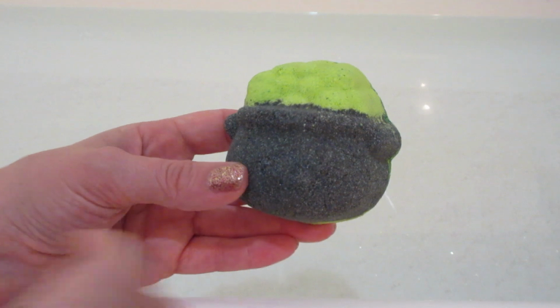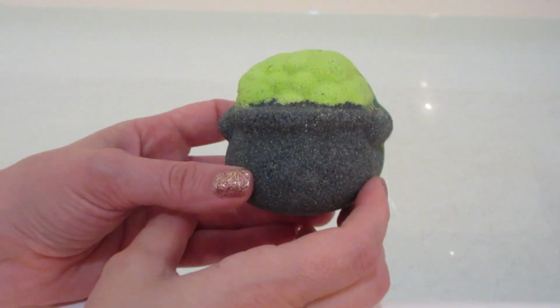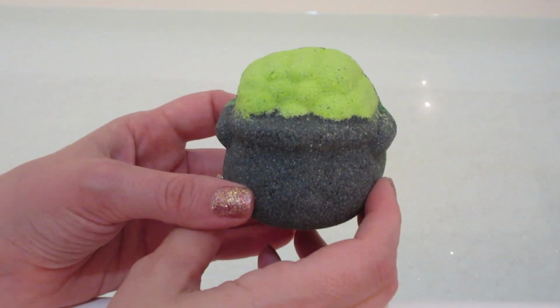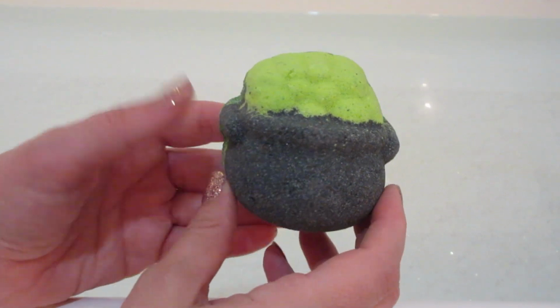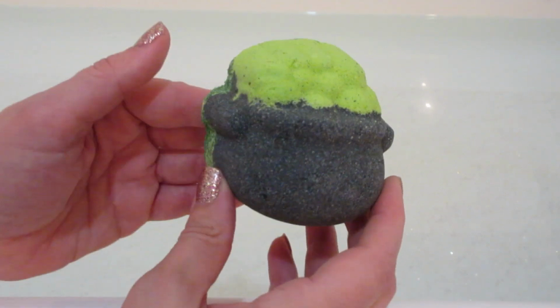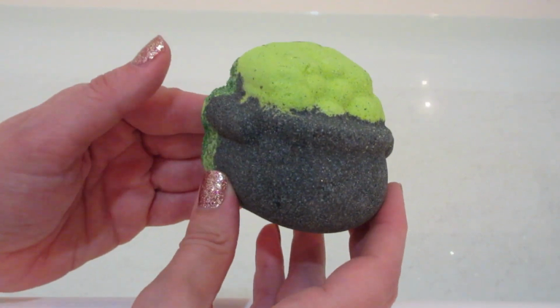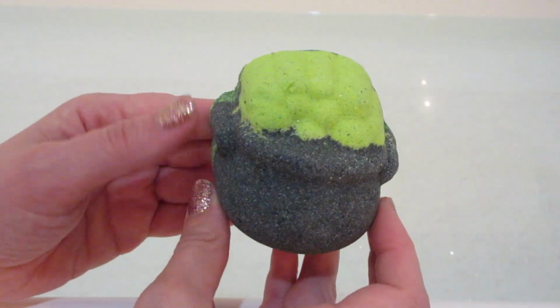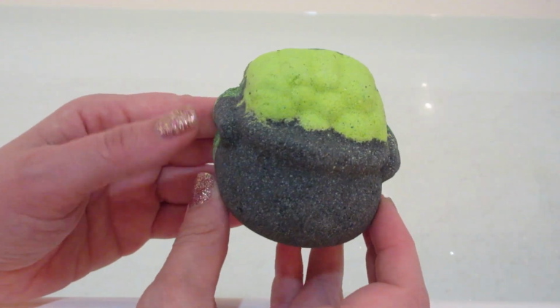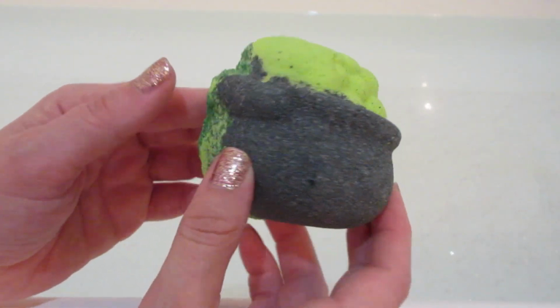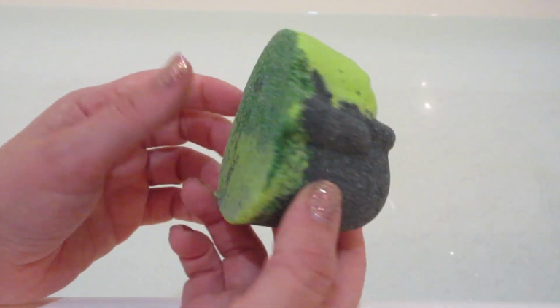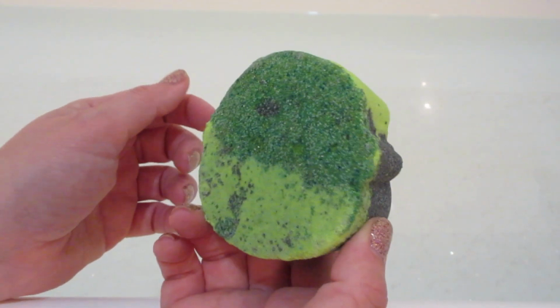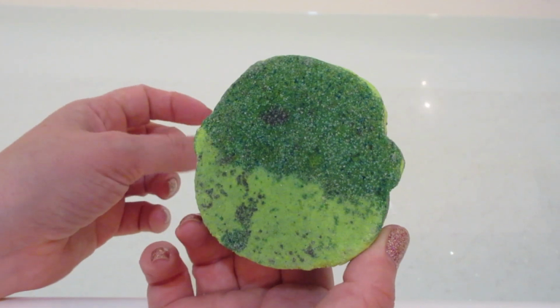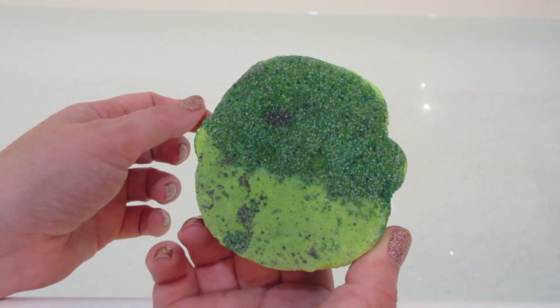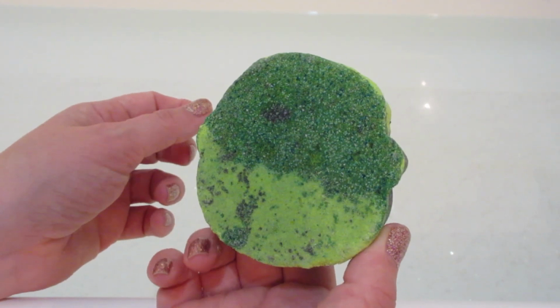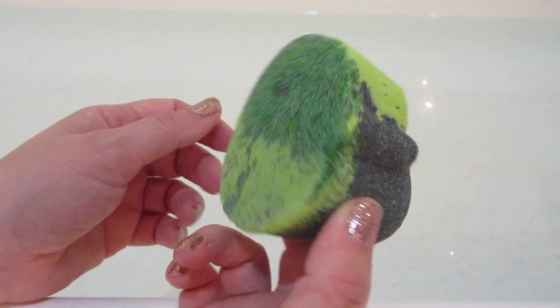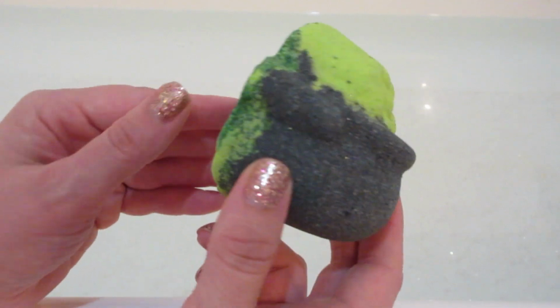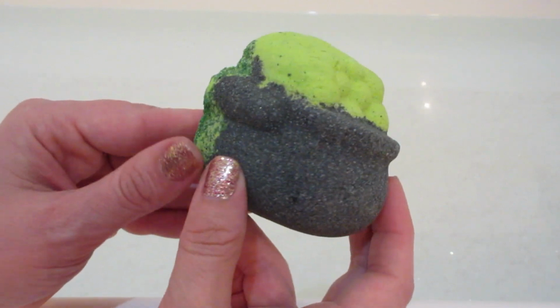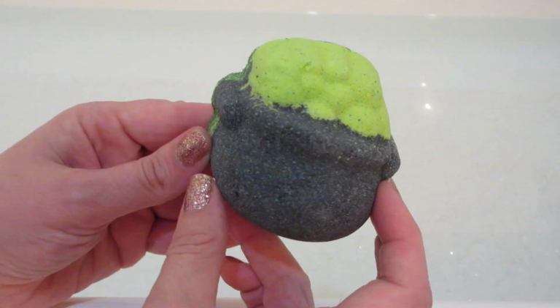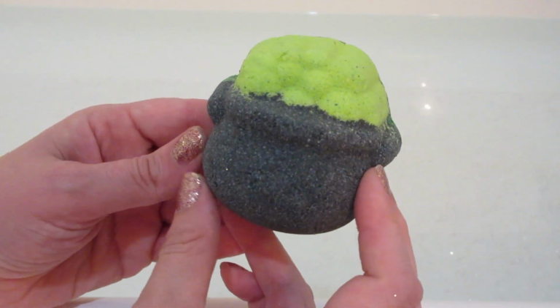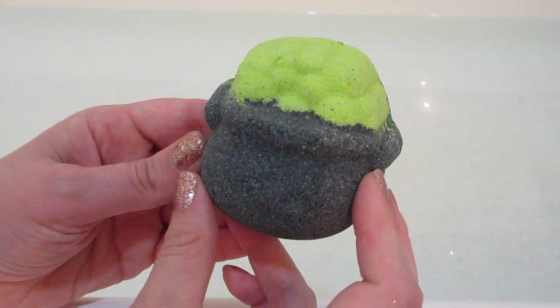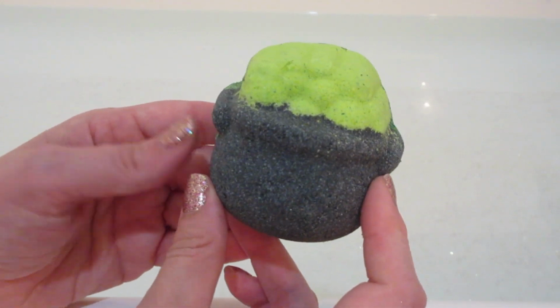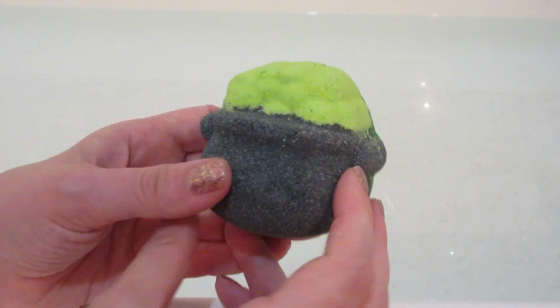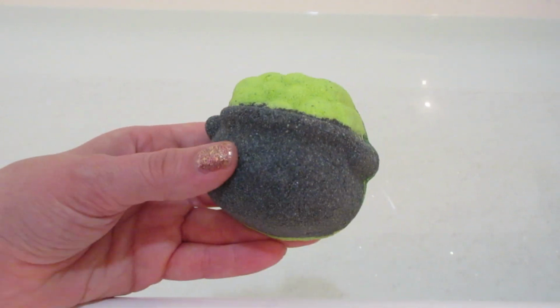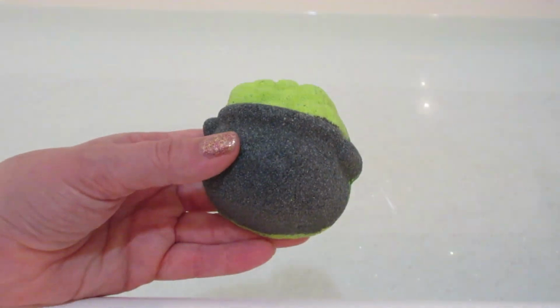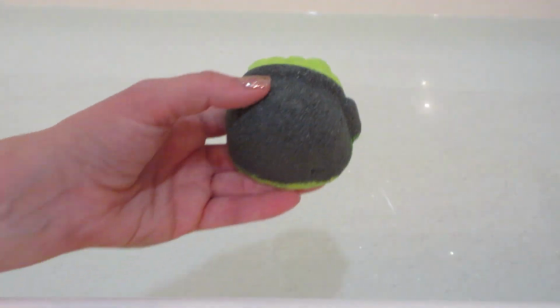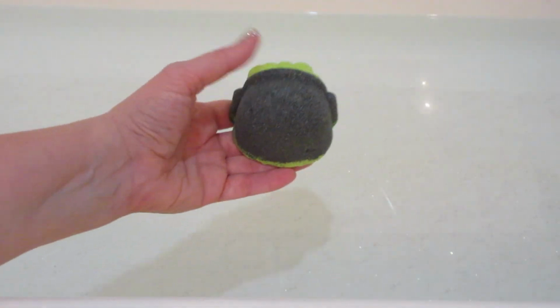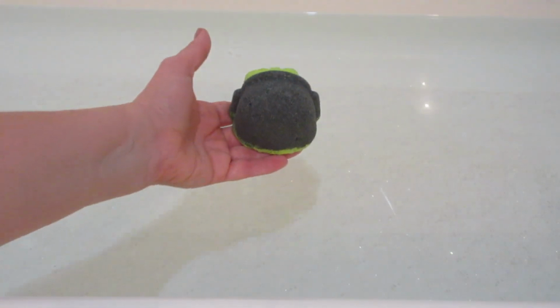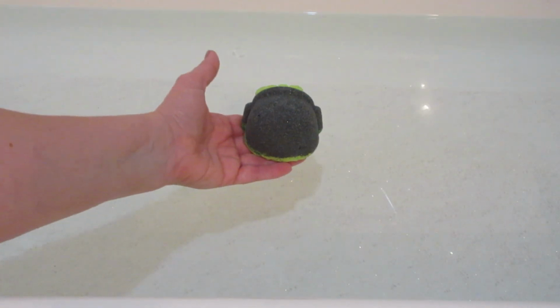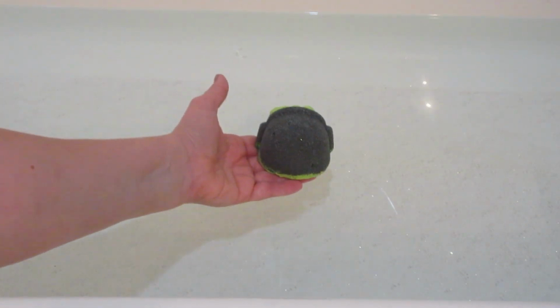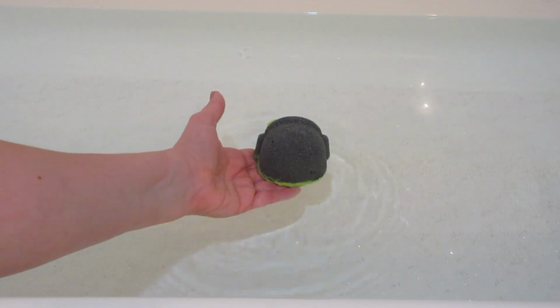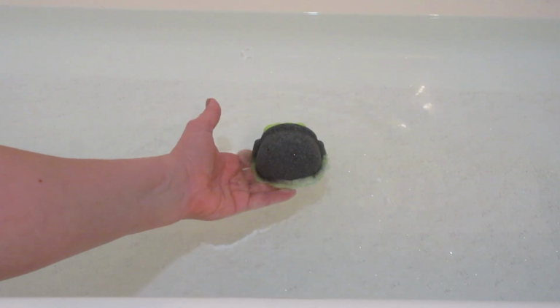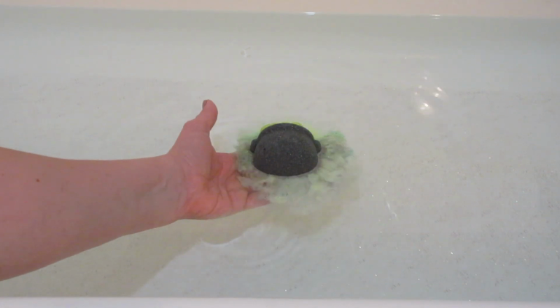Hi guys, welcome back to my channel. Today I have a ring reveal from Fragrant Jewels. This is one of their newer bath bombs. It's called Witch Society, and it's from the Academy of Magic Collection.